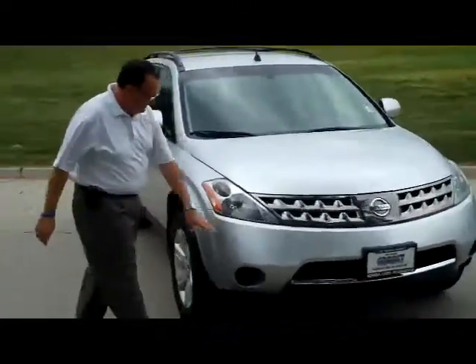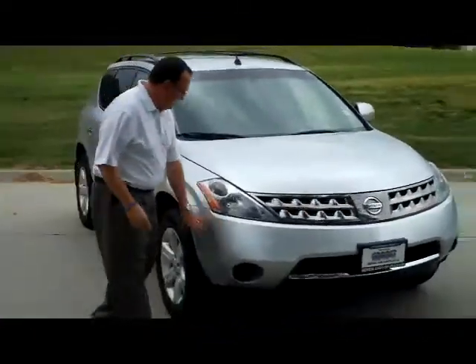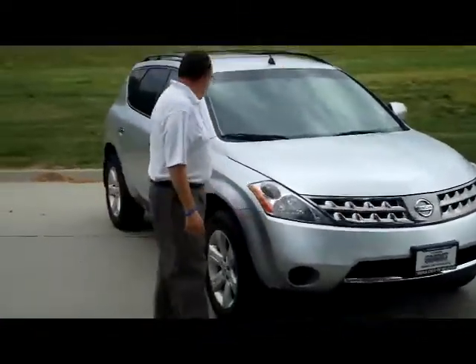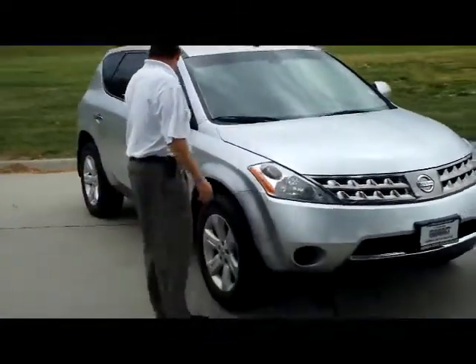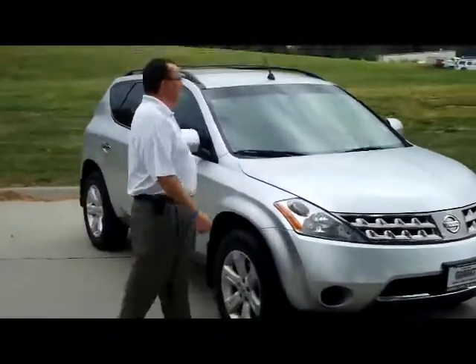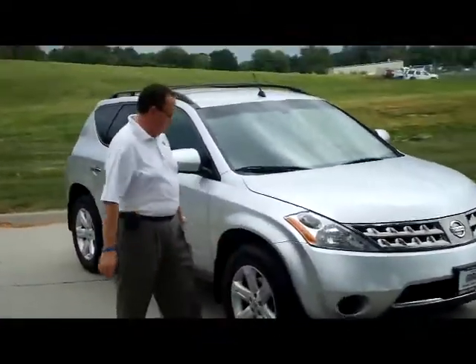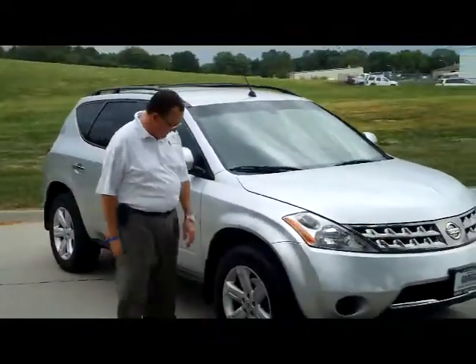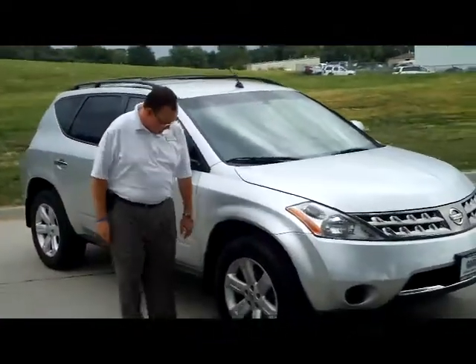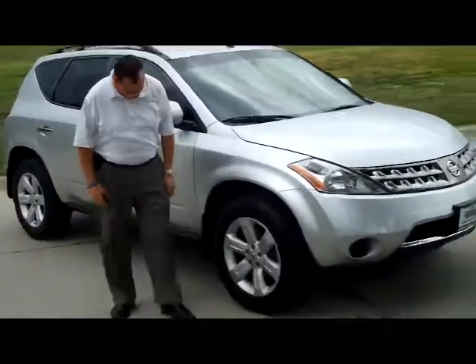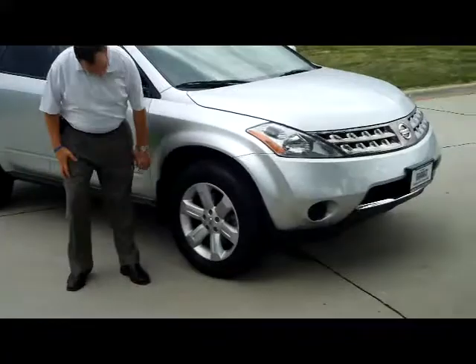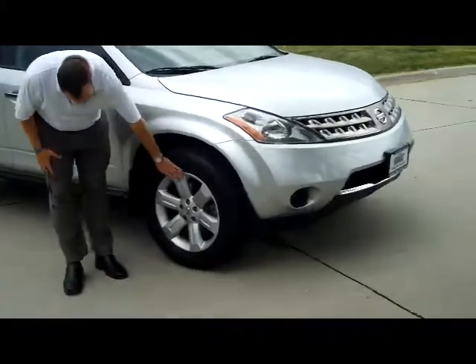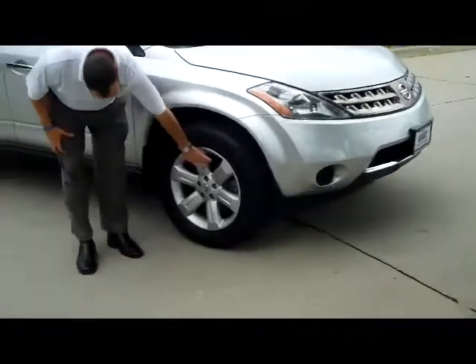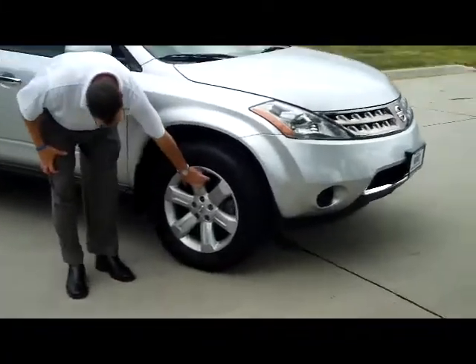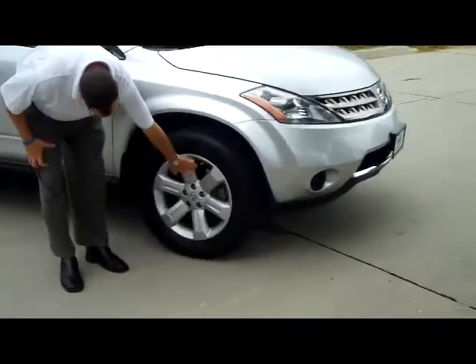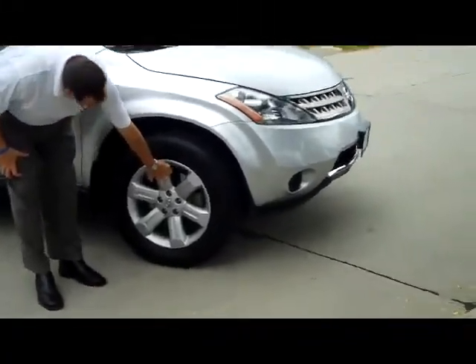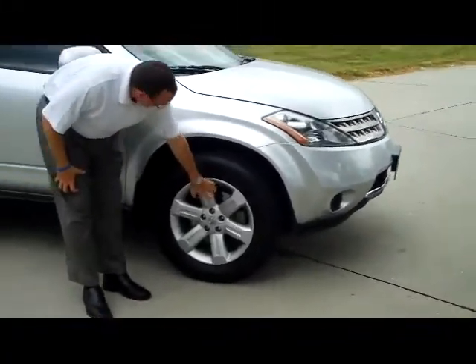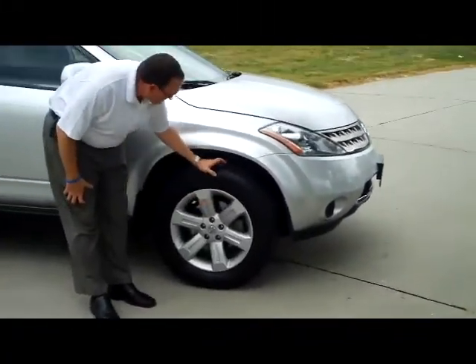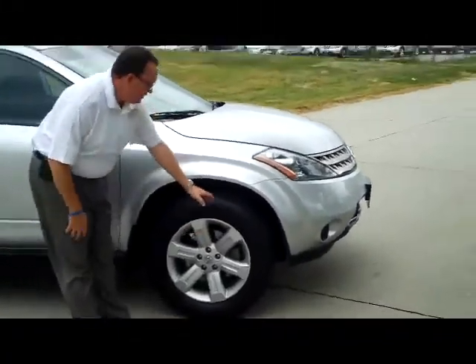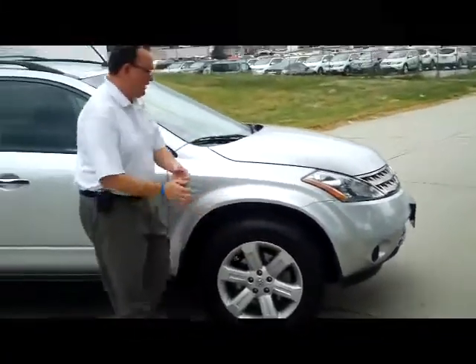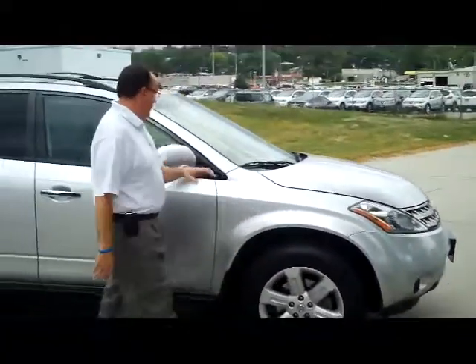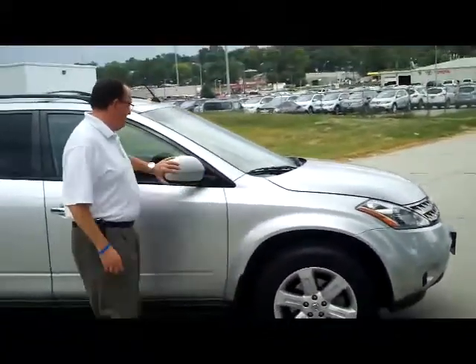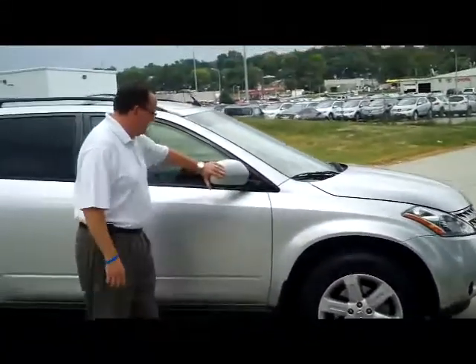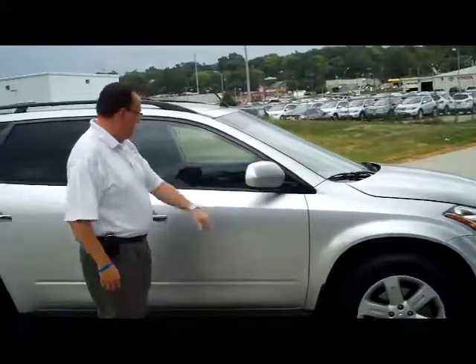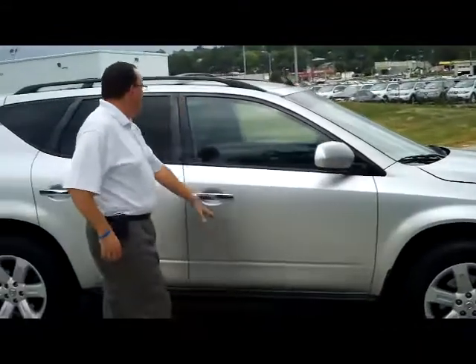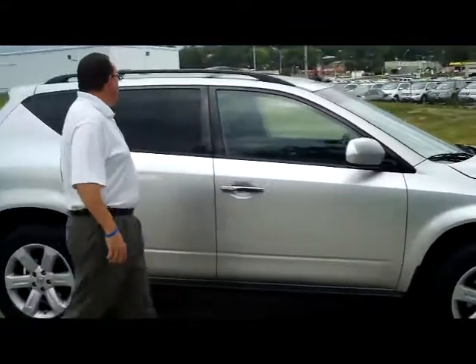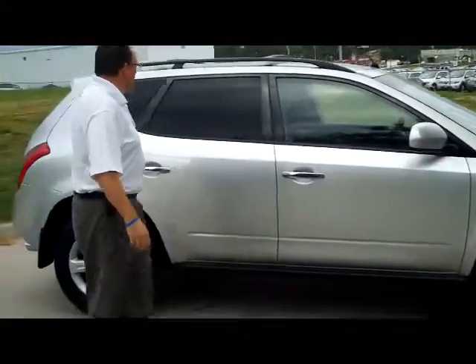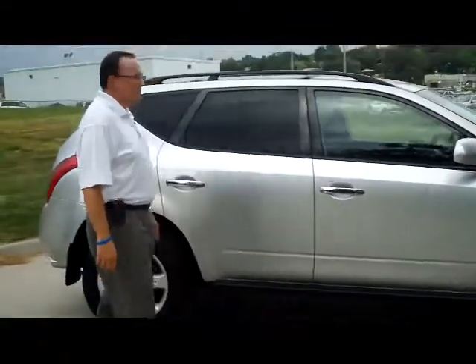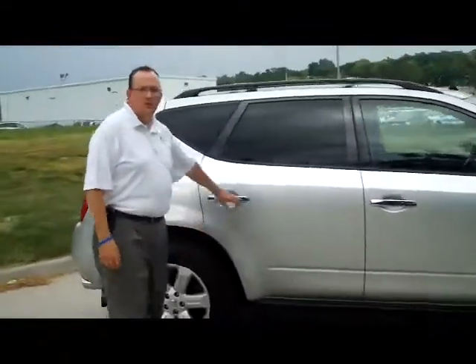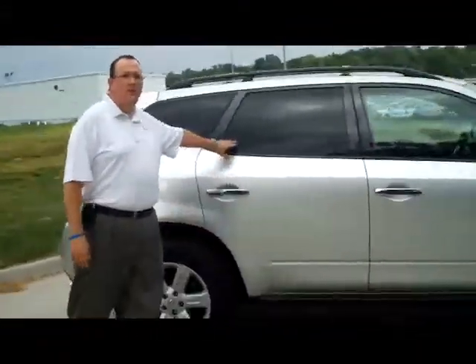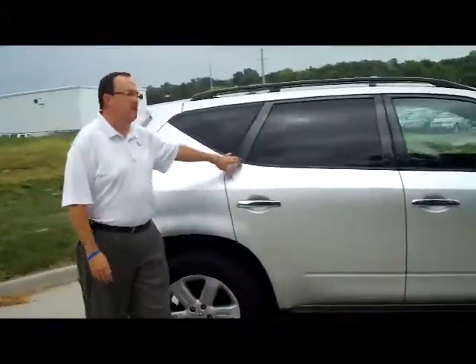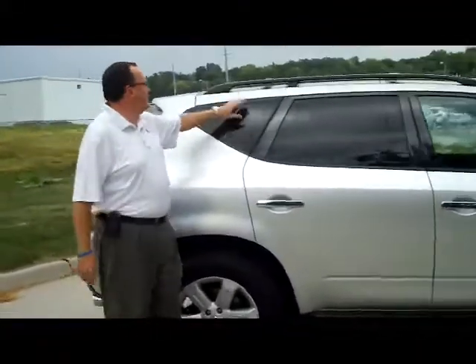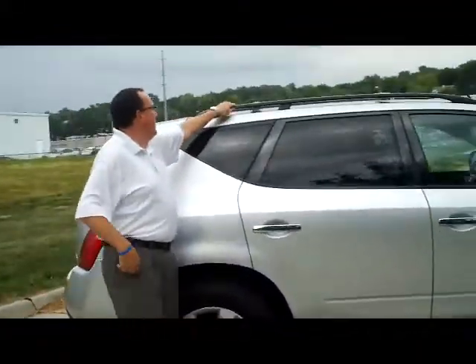It has the five mile an hour bumpers in the front and the back. You have the very large 18-inch alloys, good tread on the tires, breakaway mirrors, reinforced steel door beams, solar ray tinted glass and roof rack.